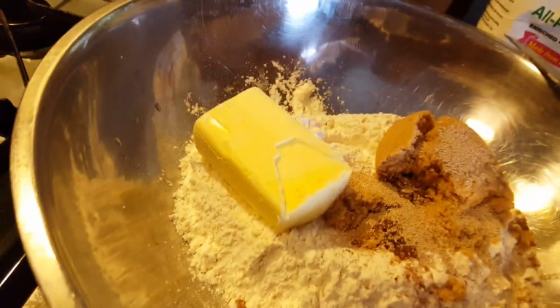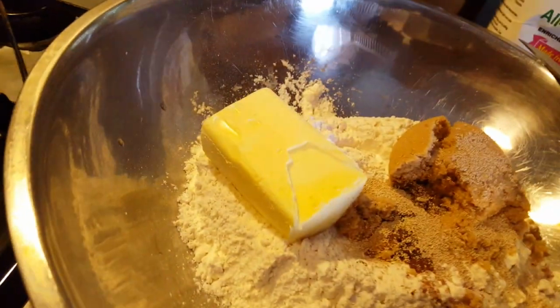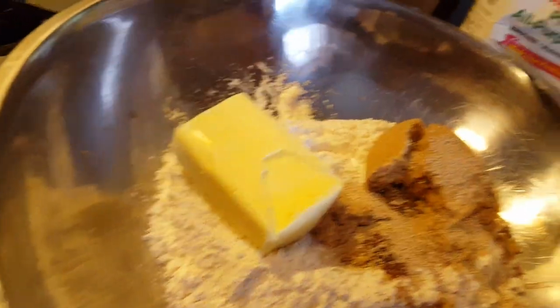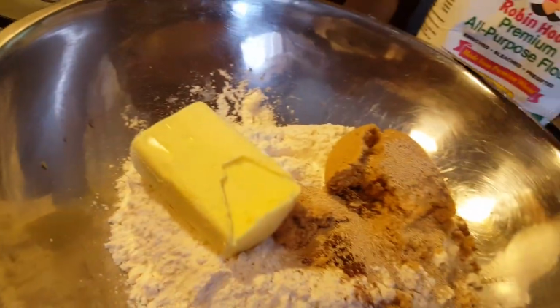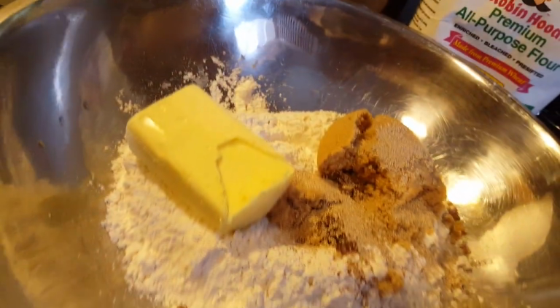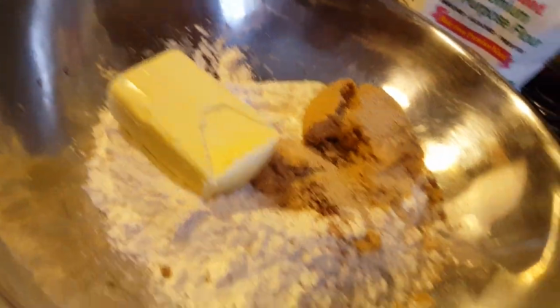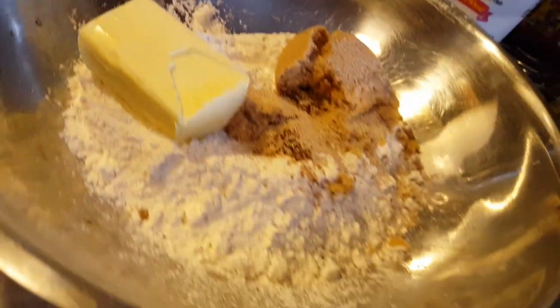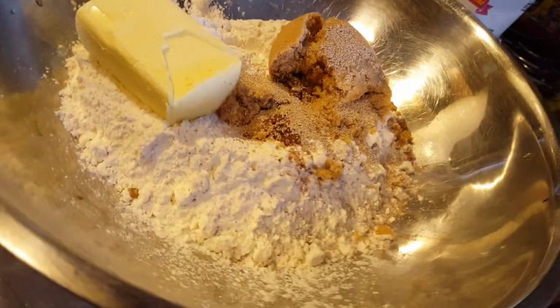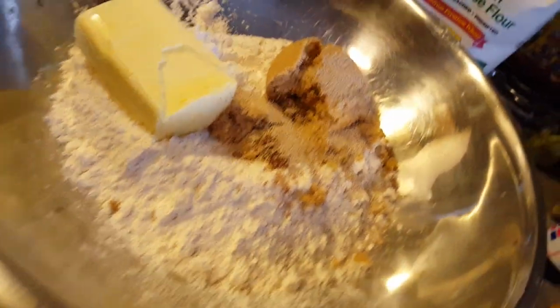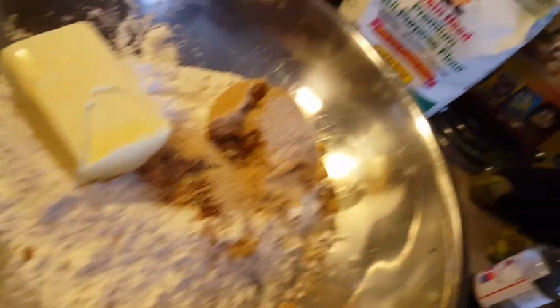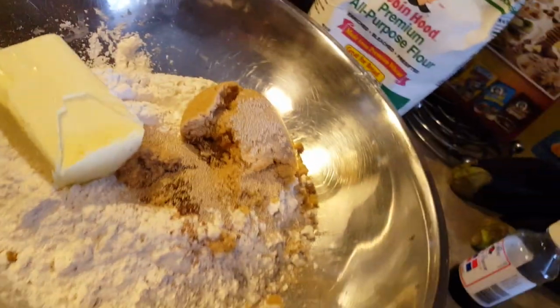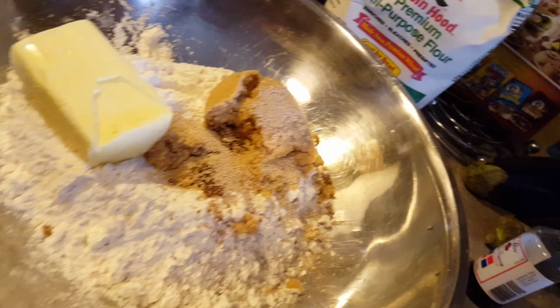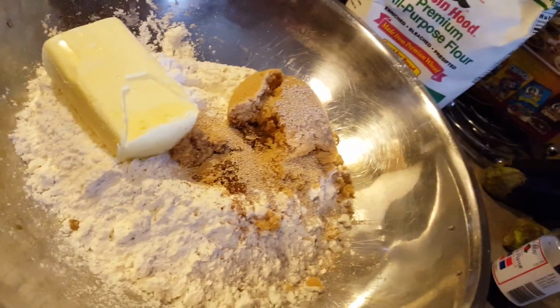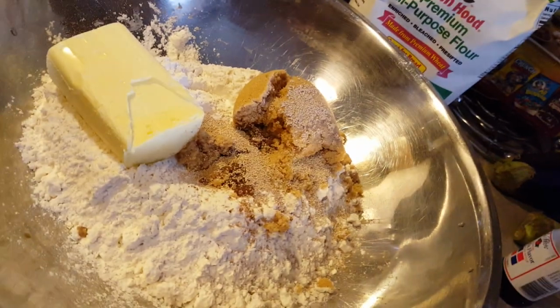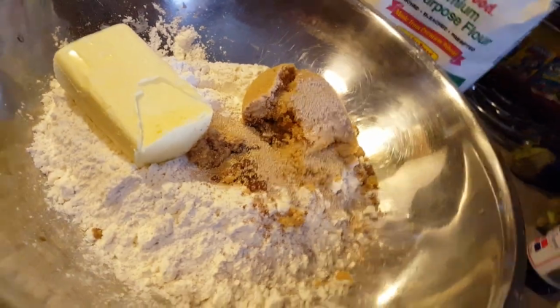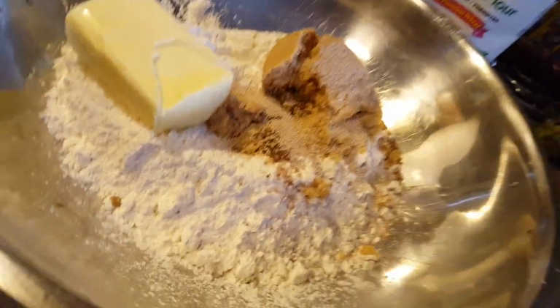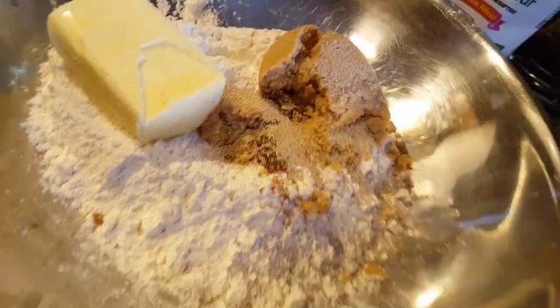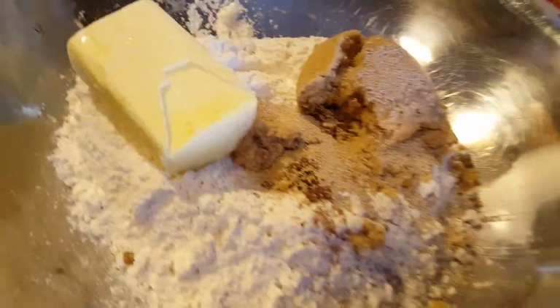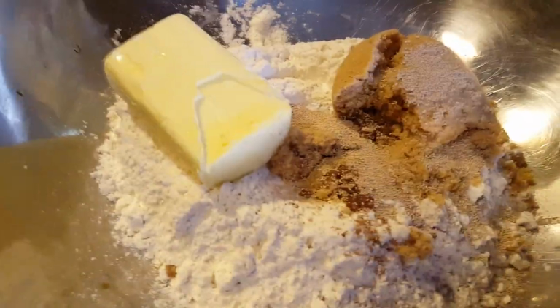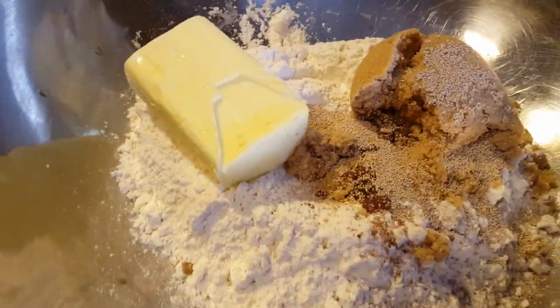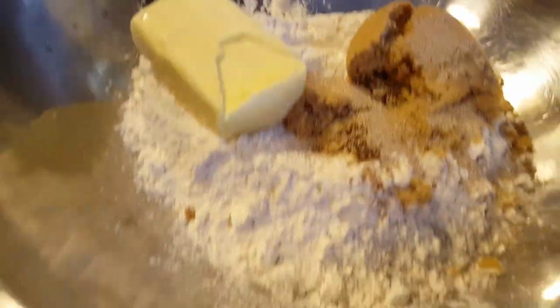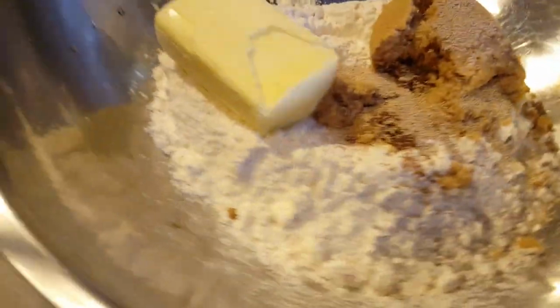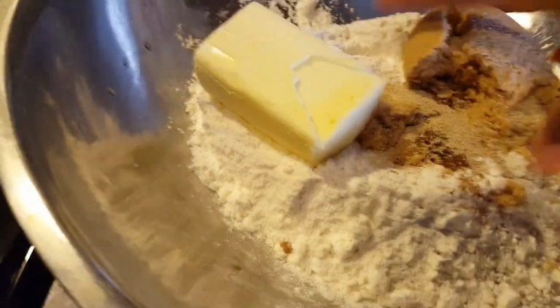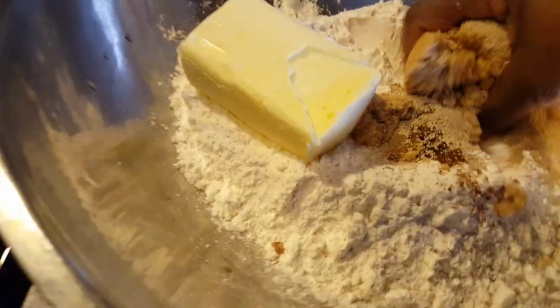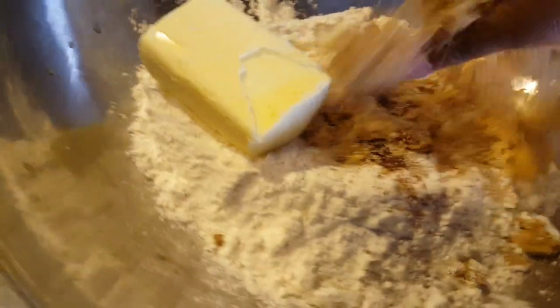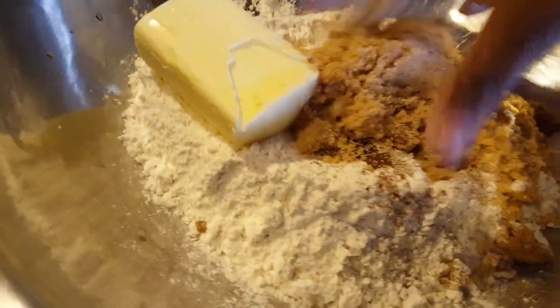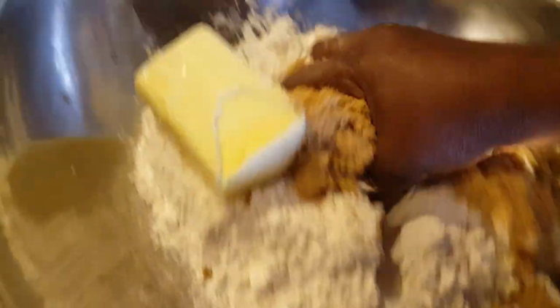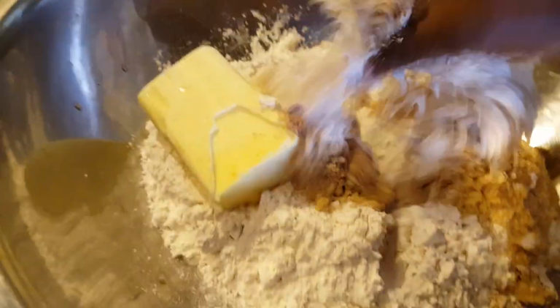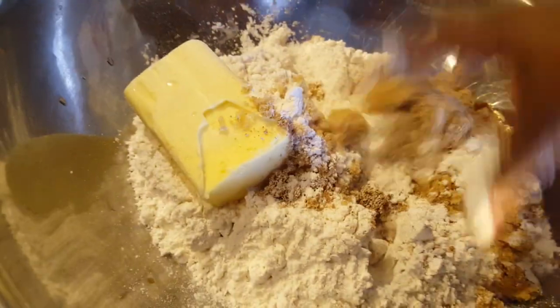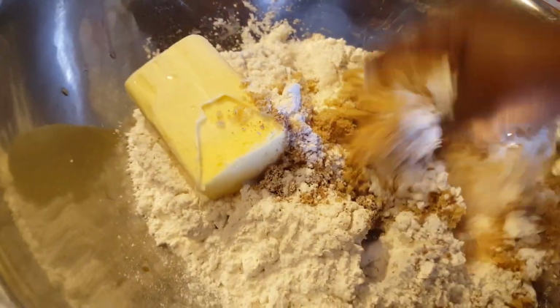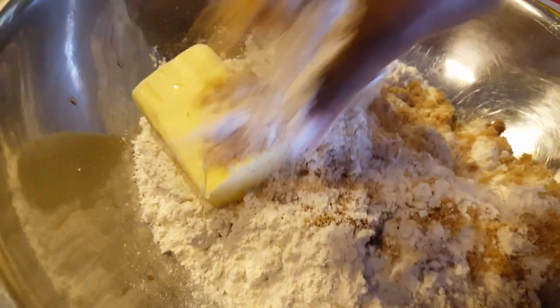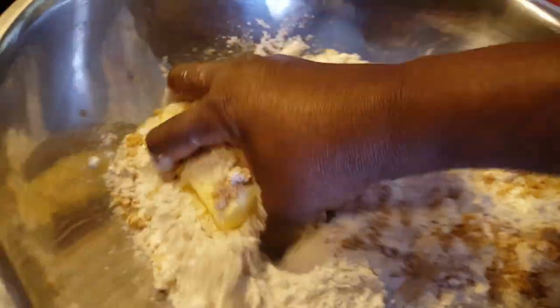The flour that I am using is Rabbit Hole. So what I am going to do now is combine the sugar and the flour together.